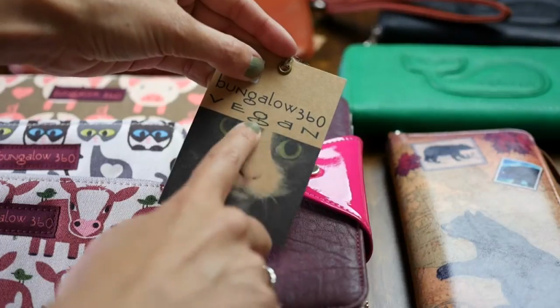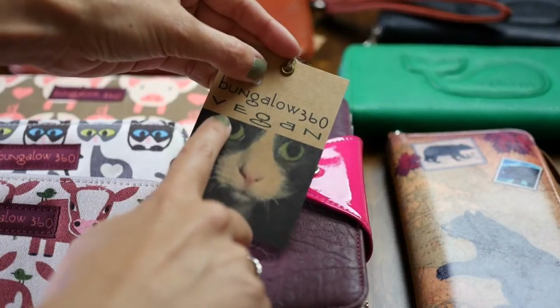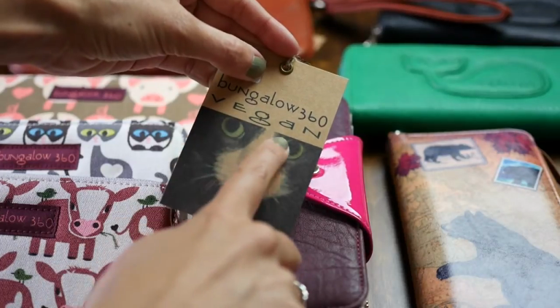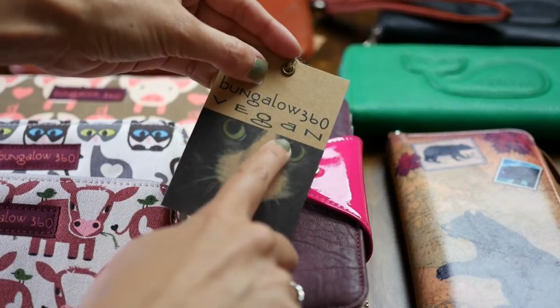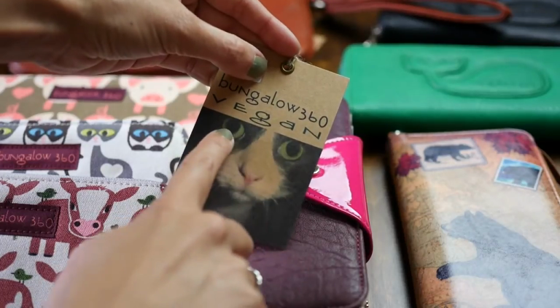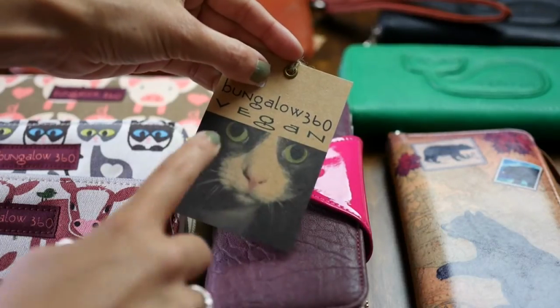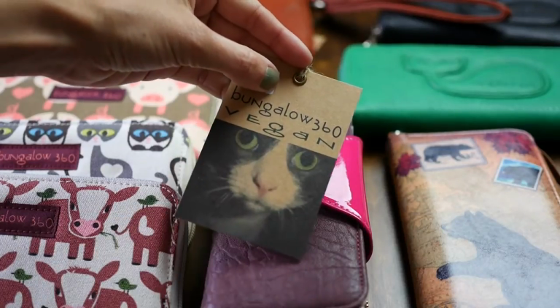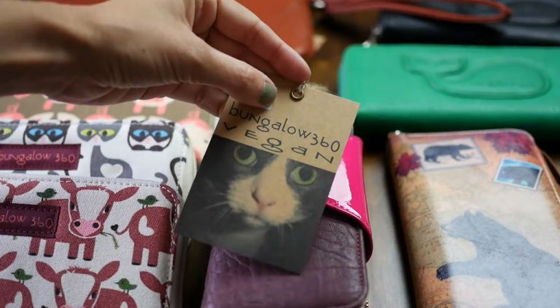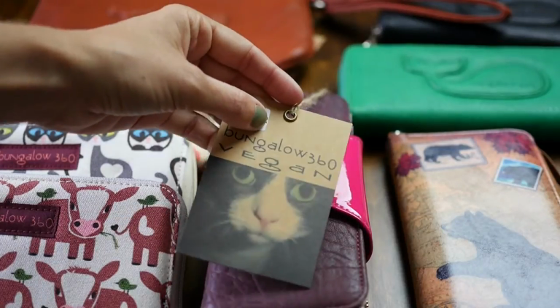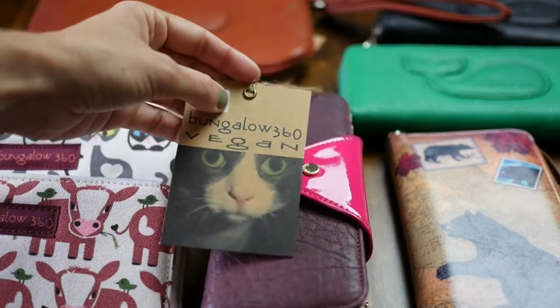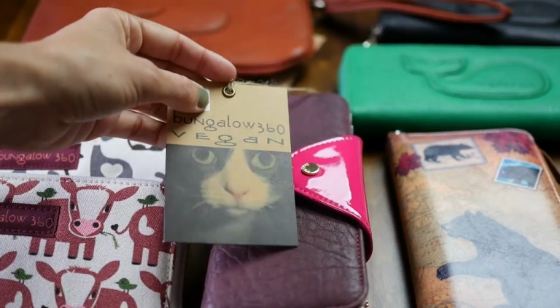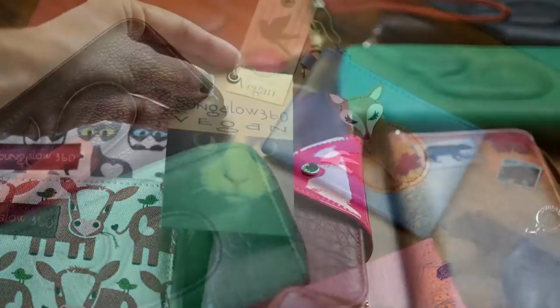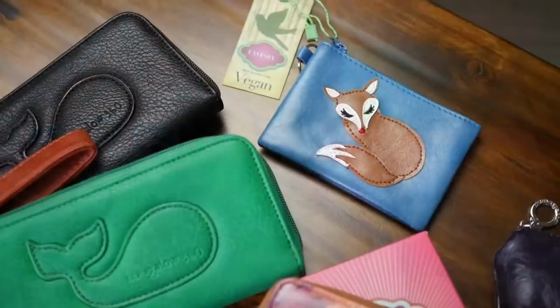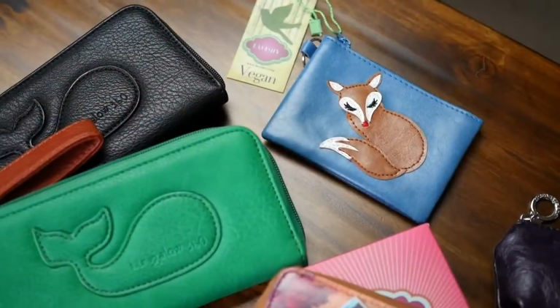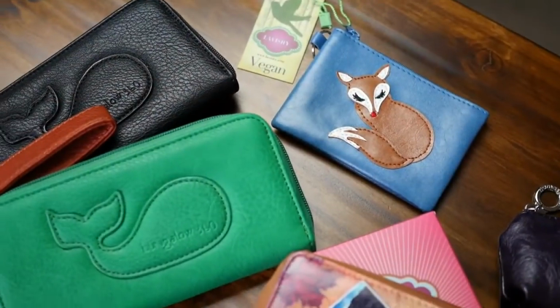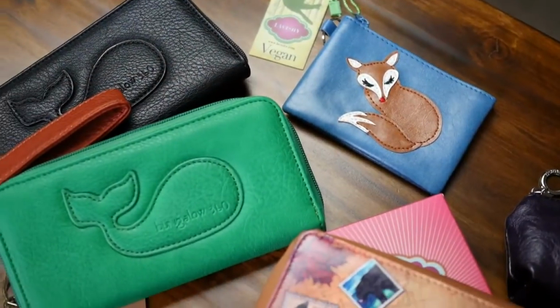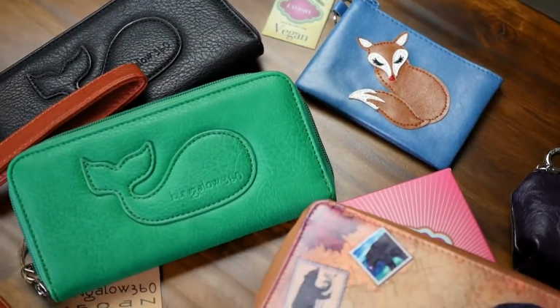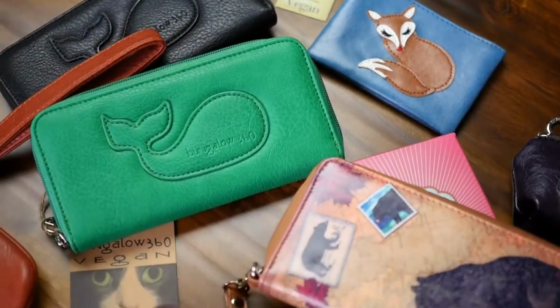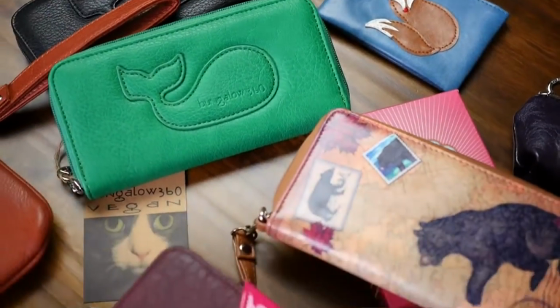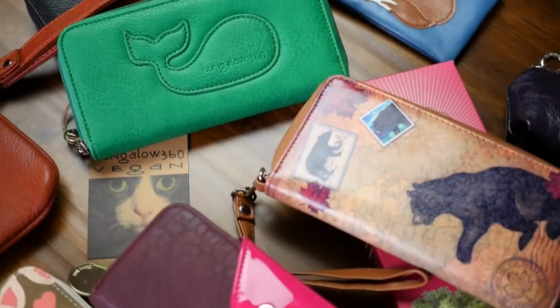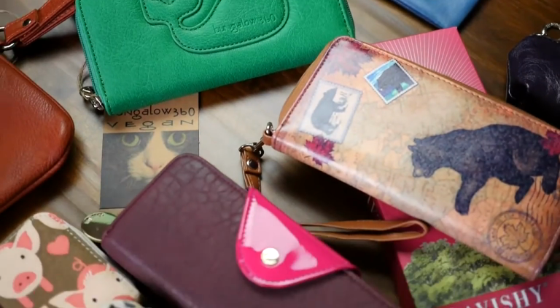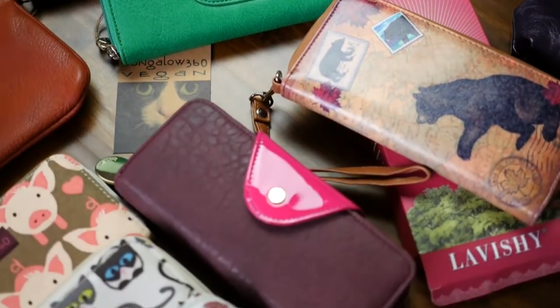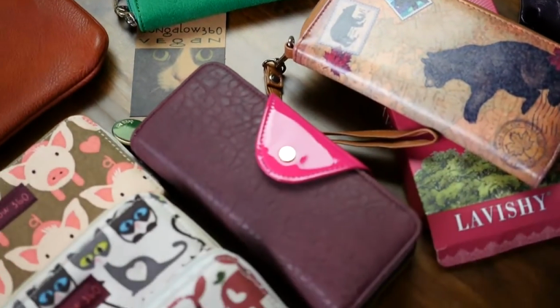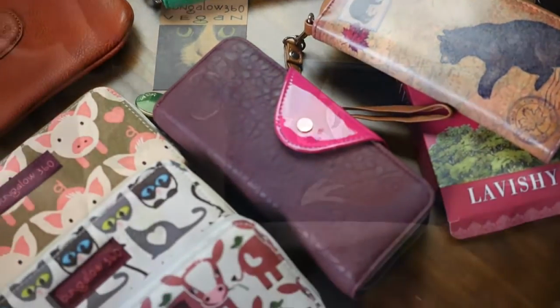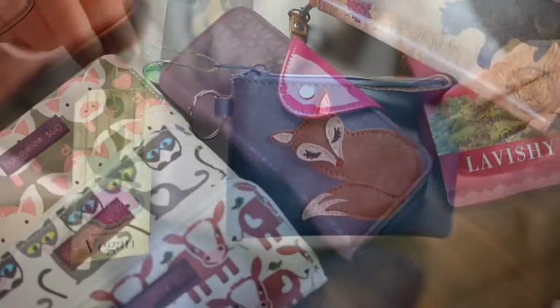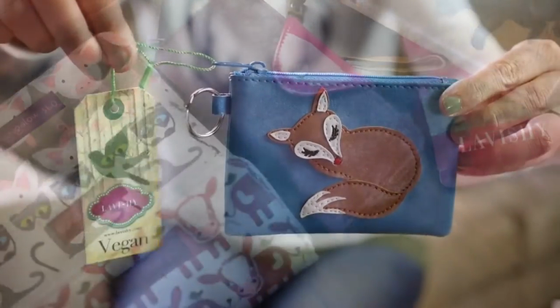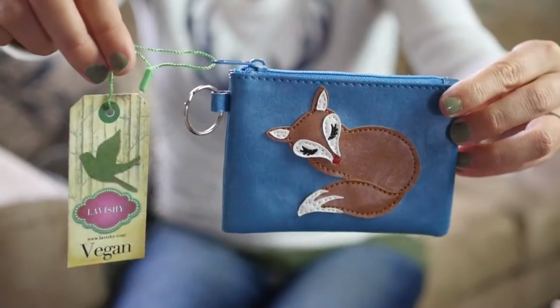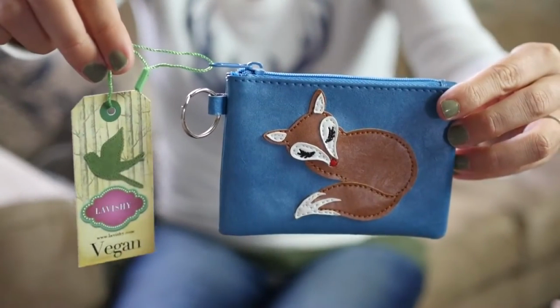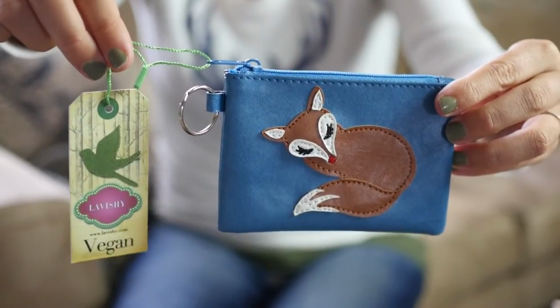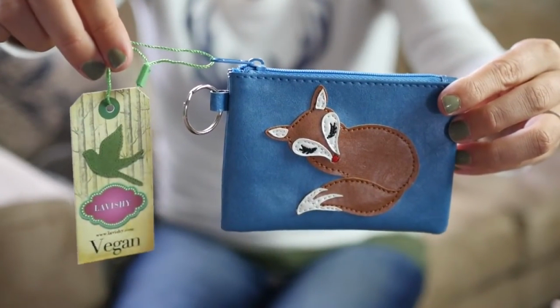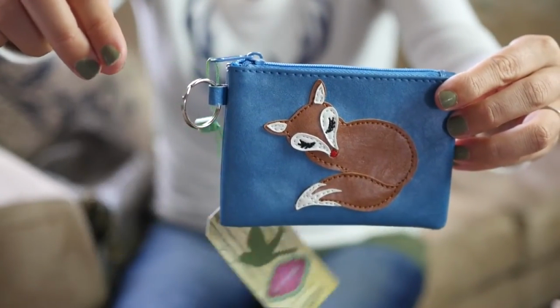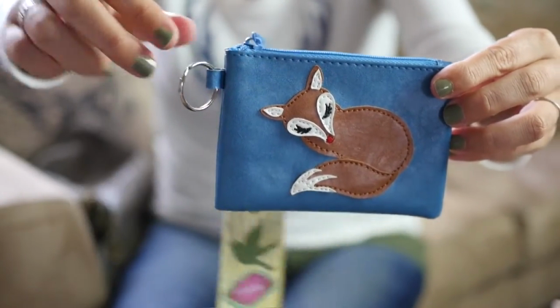Other companies that I love are Lavishy, Nat and Nat, Susan Nicole, Target, The Vegan Collection, Urban Expressions, and so much more.